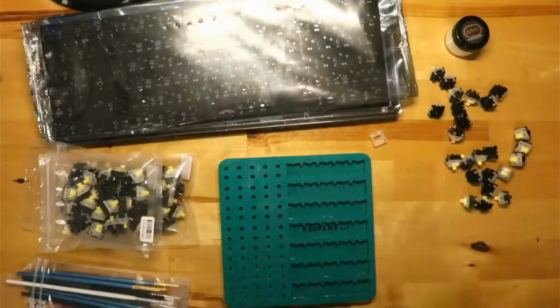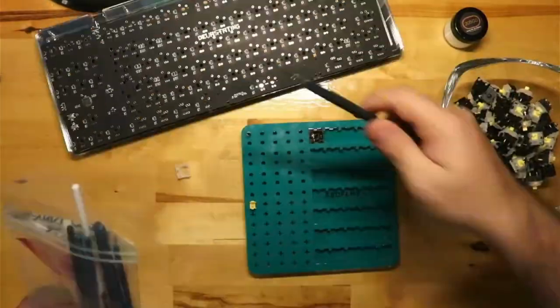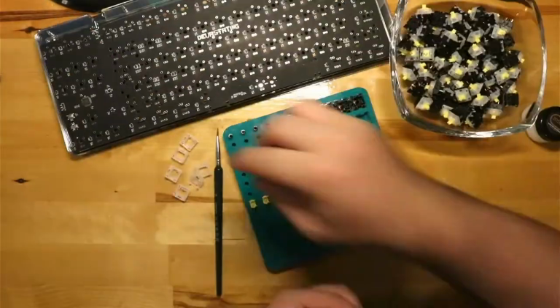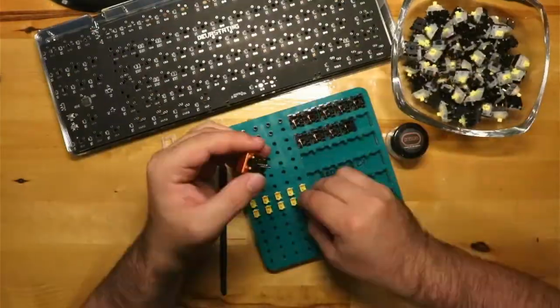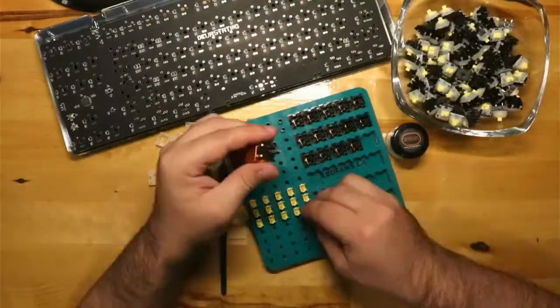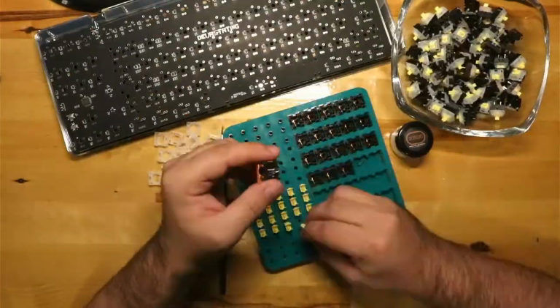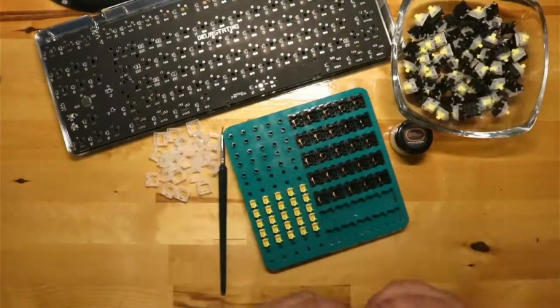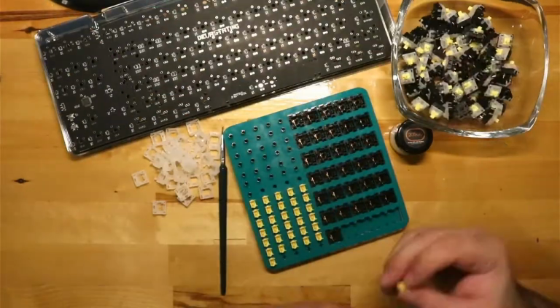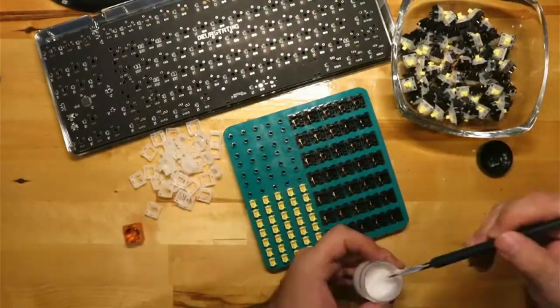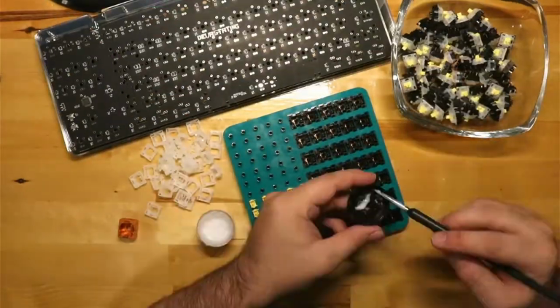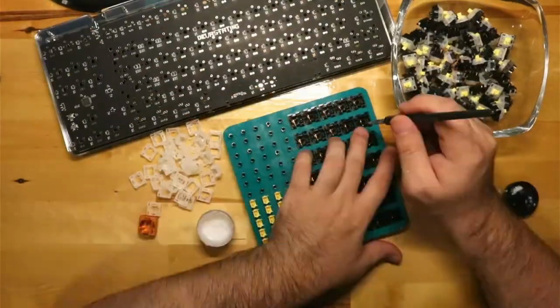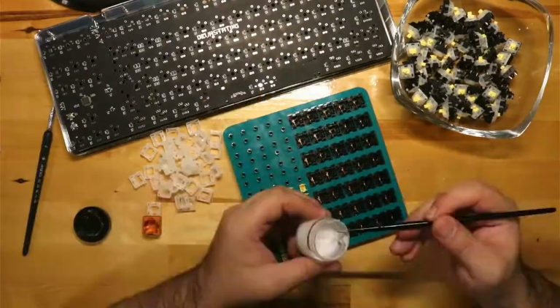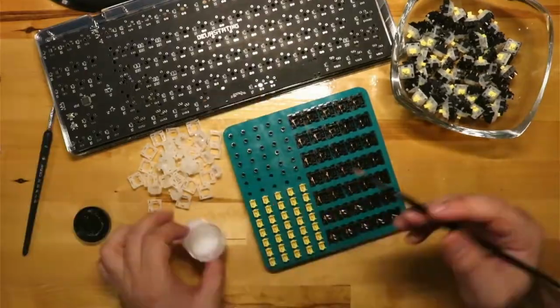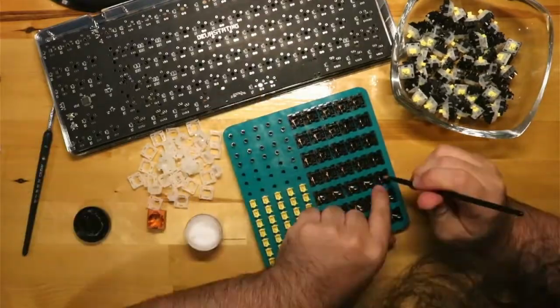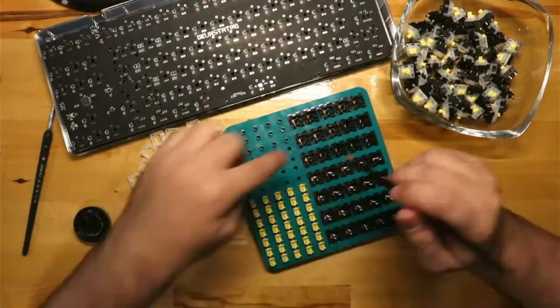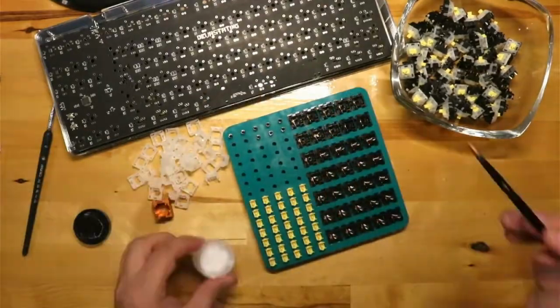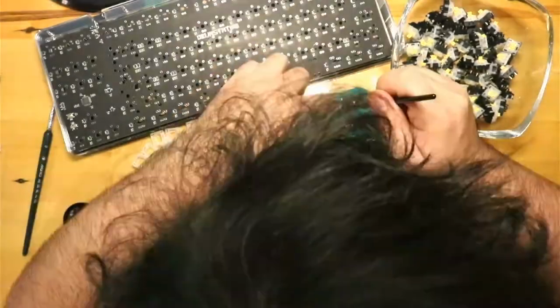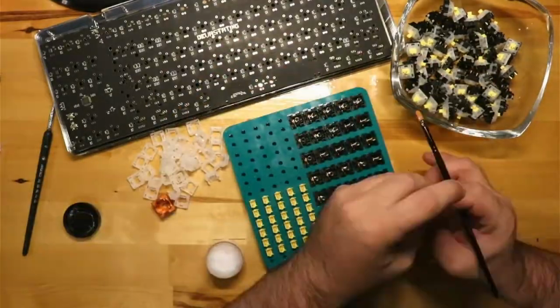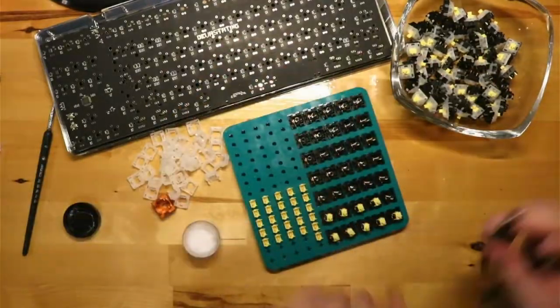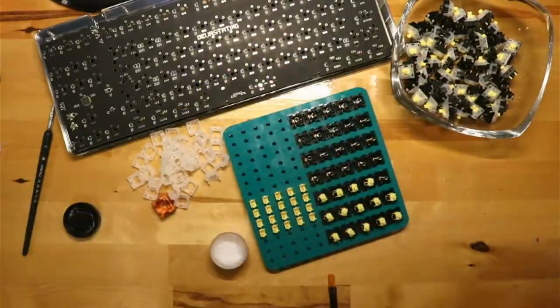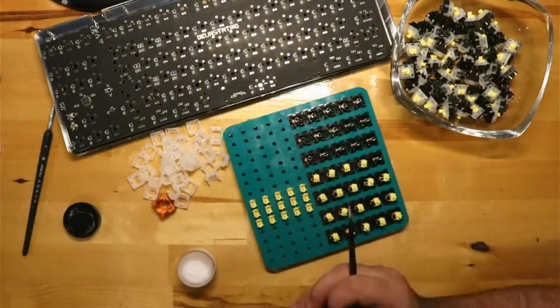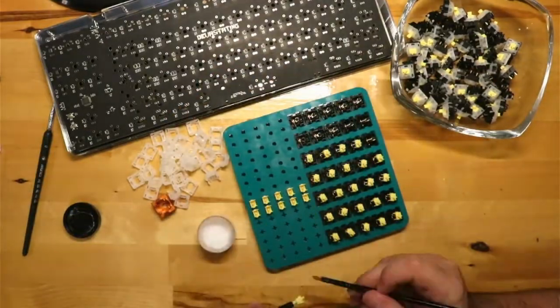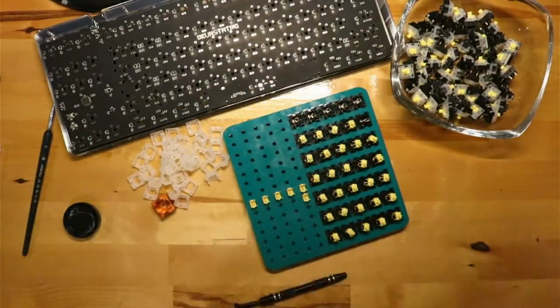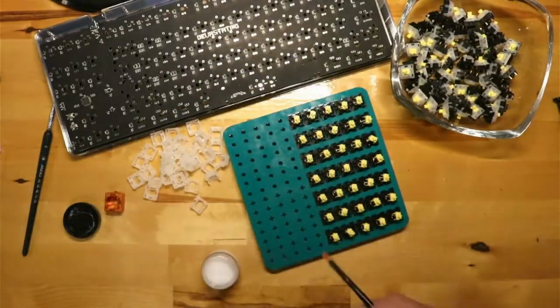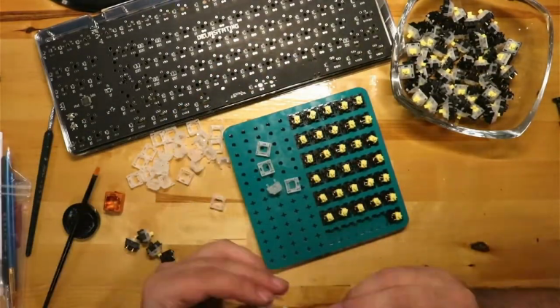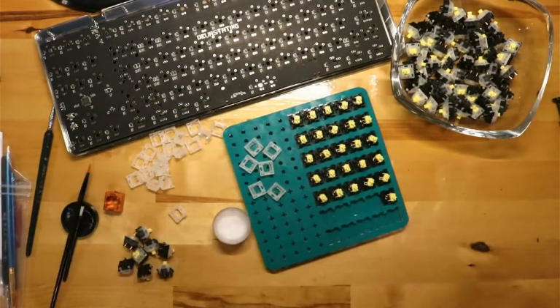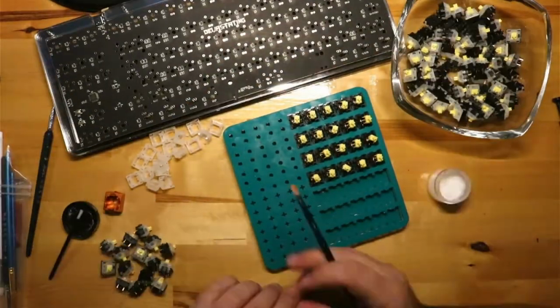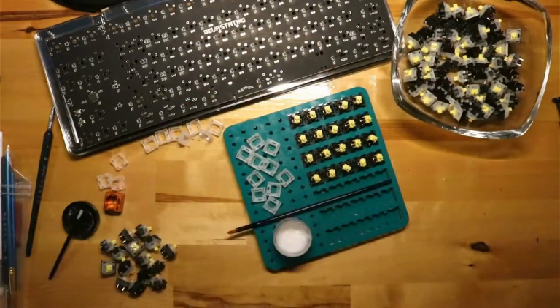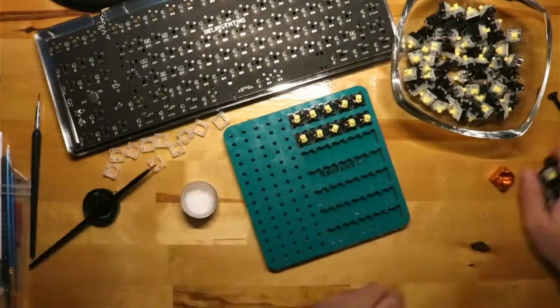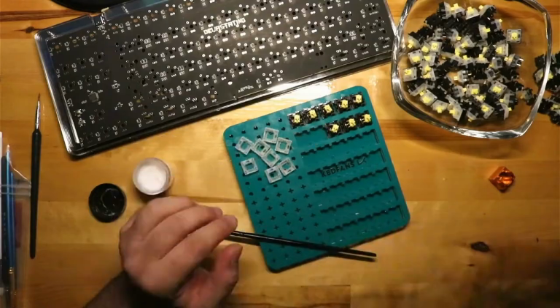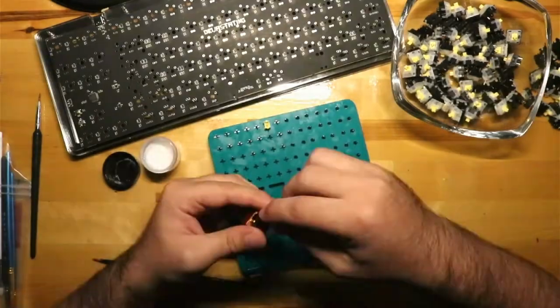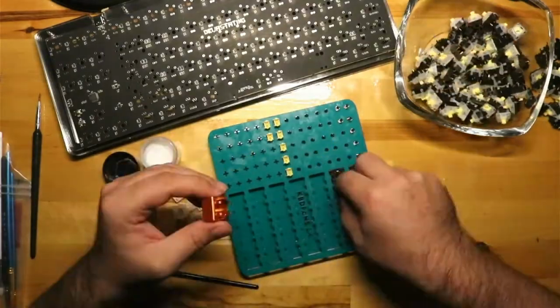I lubed the Gateron Milky Yellows with Krytox 205 Grade Zero. Because these switches are linear, I didn't have to worry about getting lube on the LEDs.